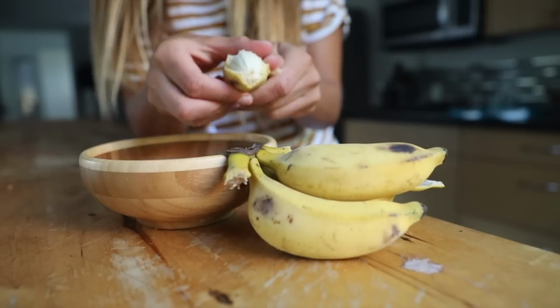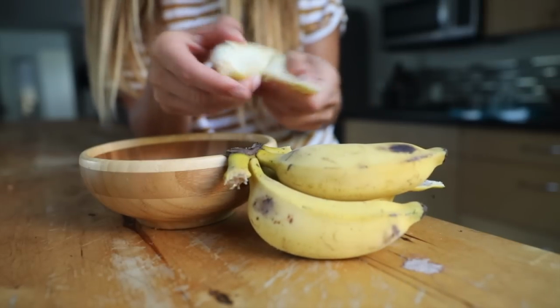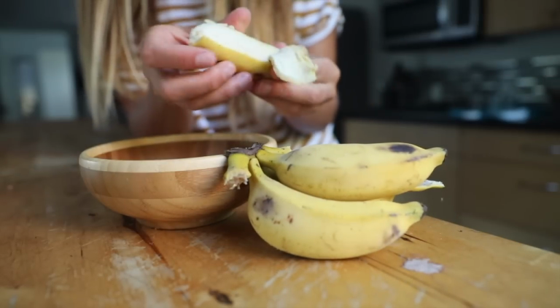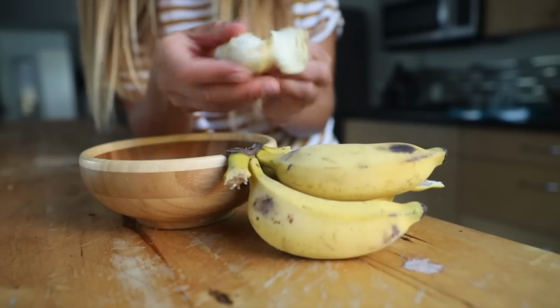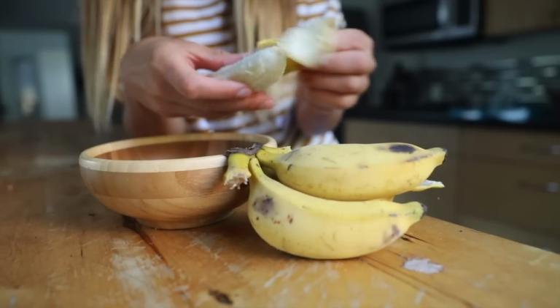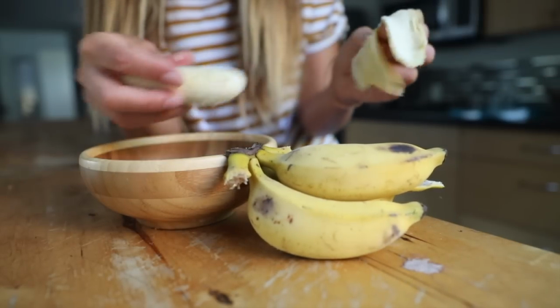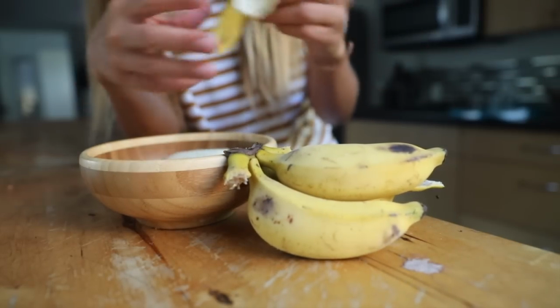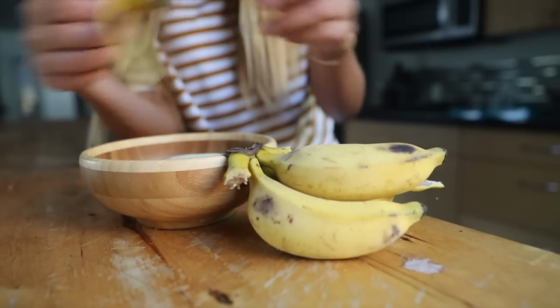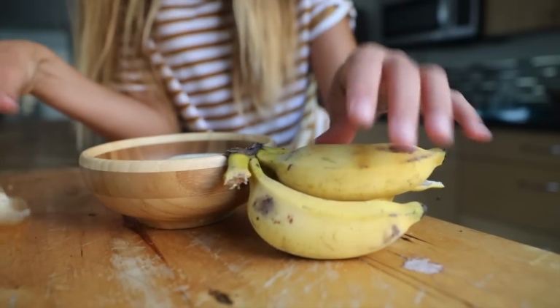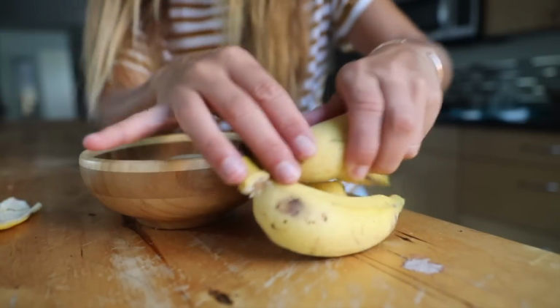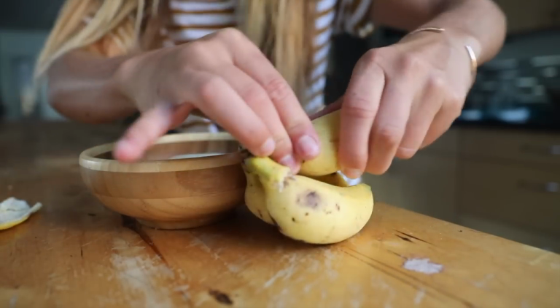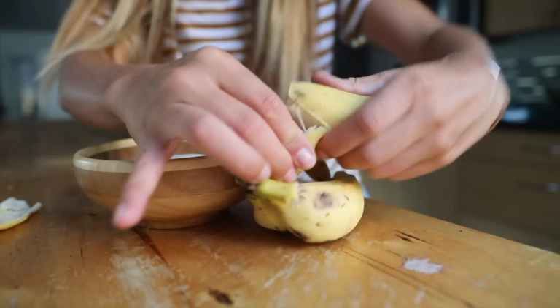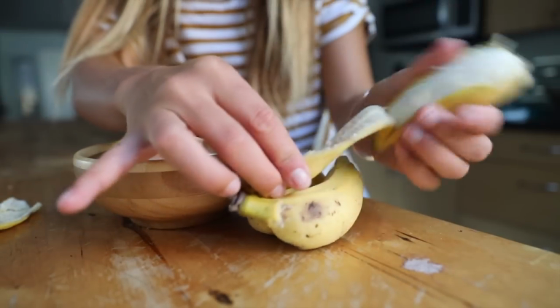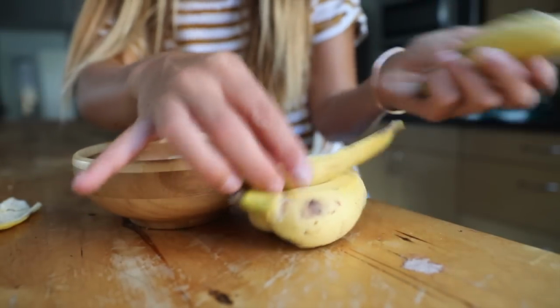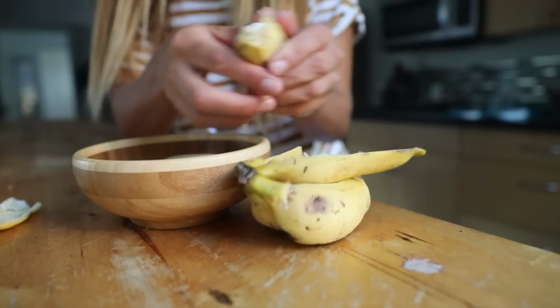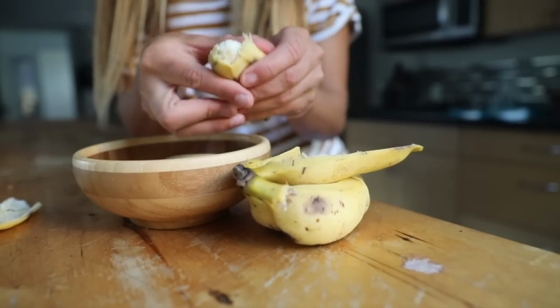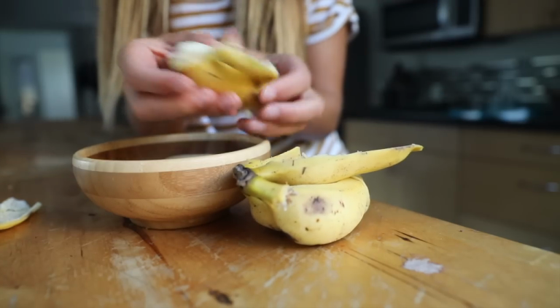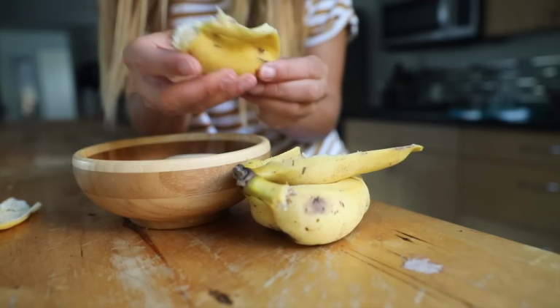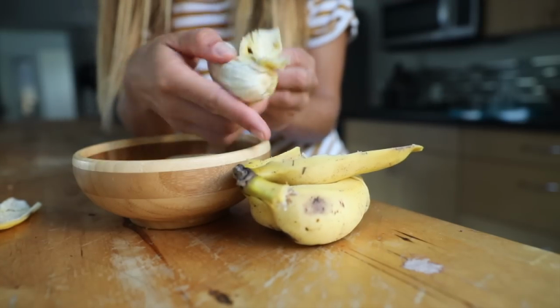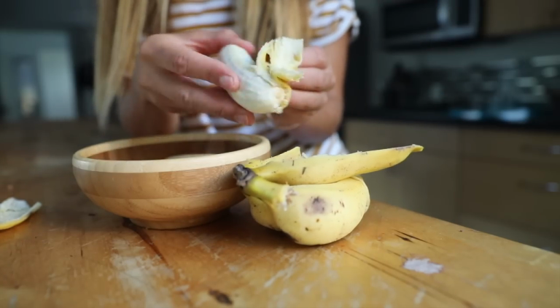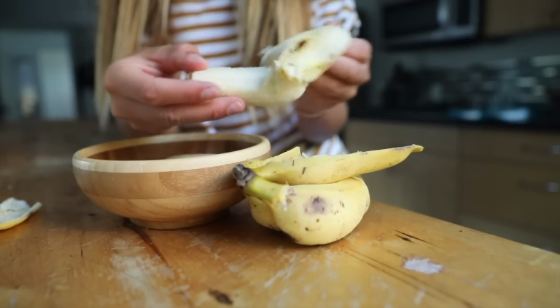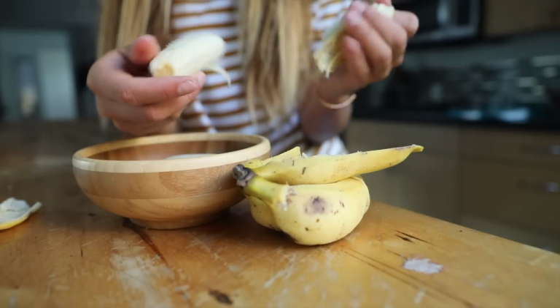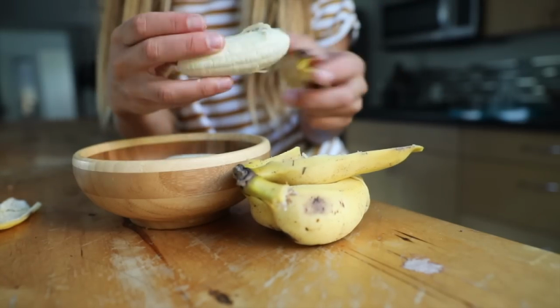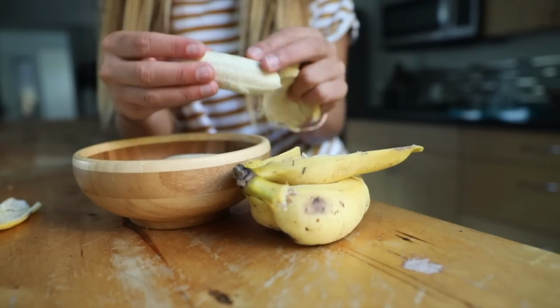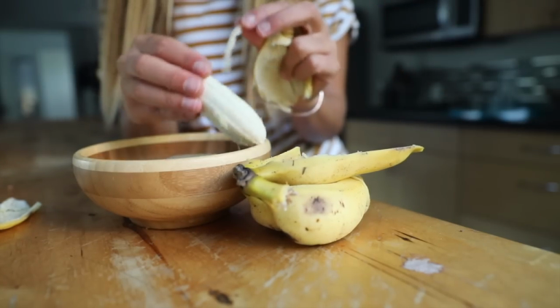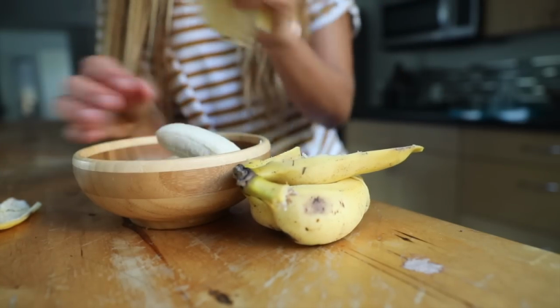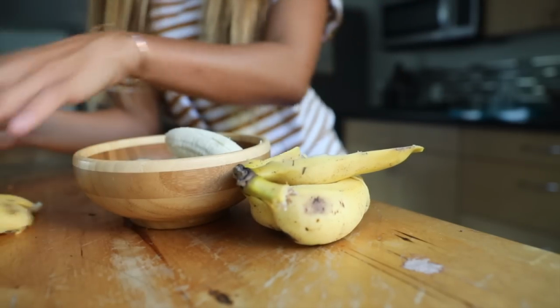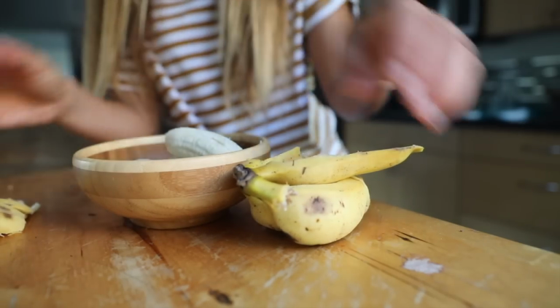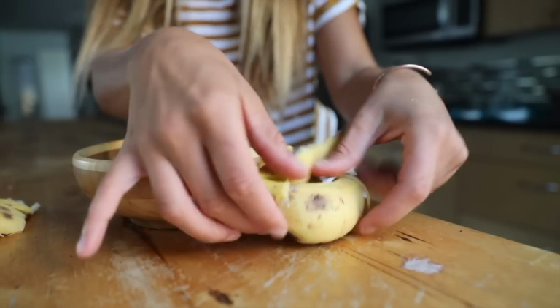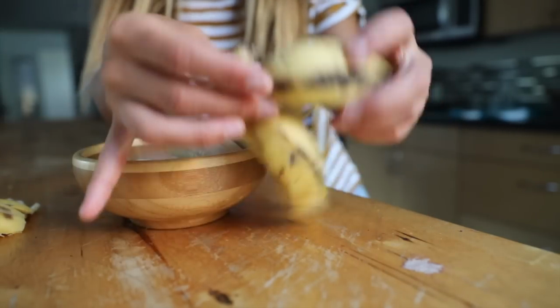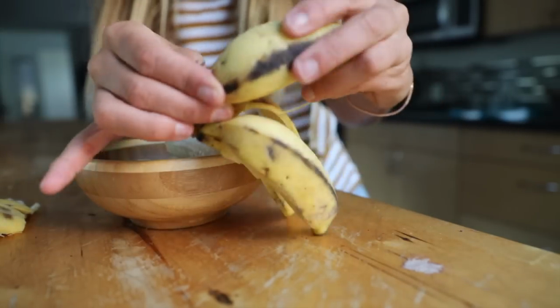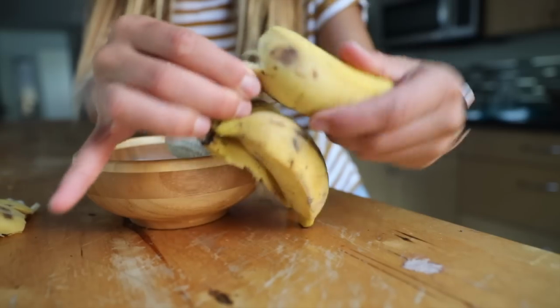I thought it would be fun to do a dessert-y vegan shake together. I've posted this recipe on Instagram before and a lot of you were making it and had some questions about it too, so I thought we could just go through it and make it together.